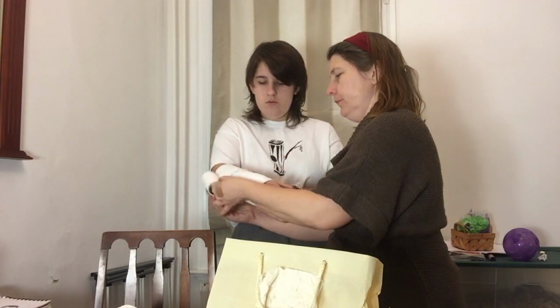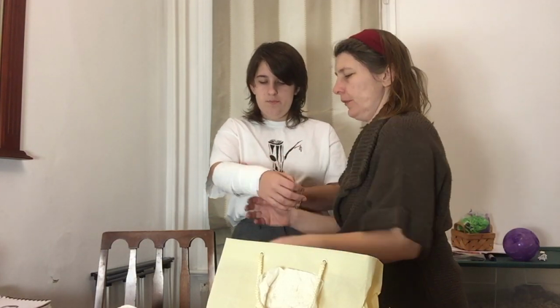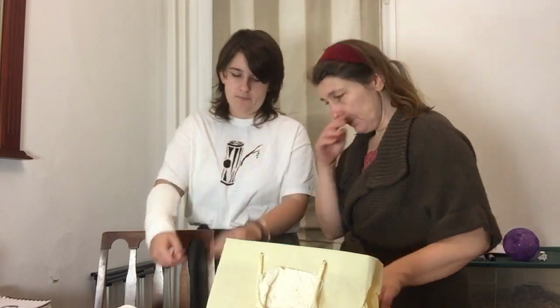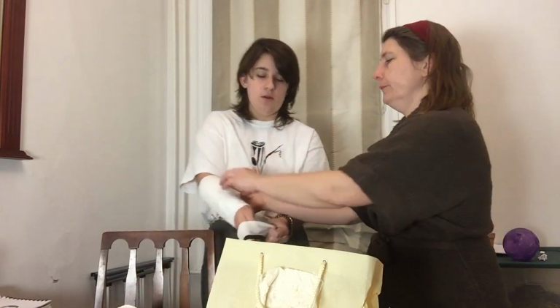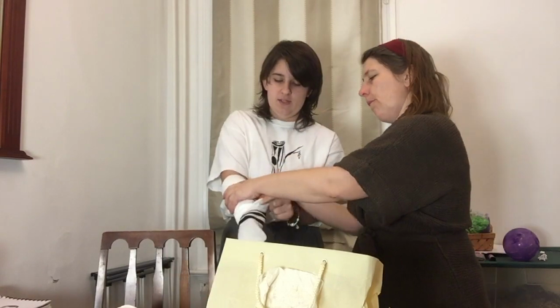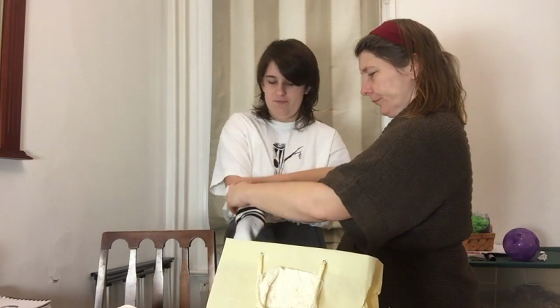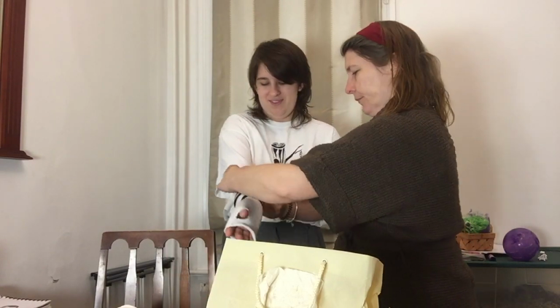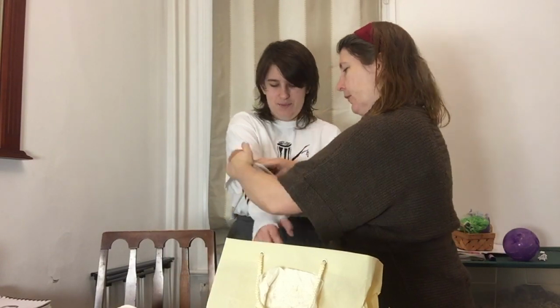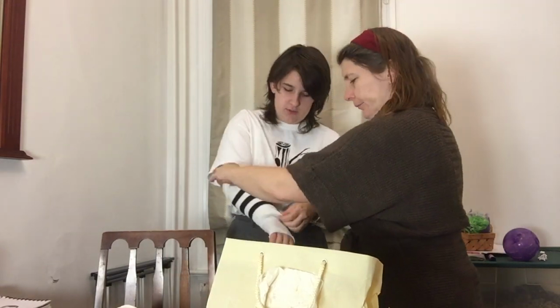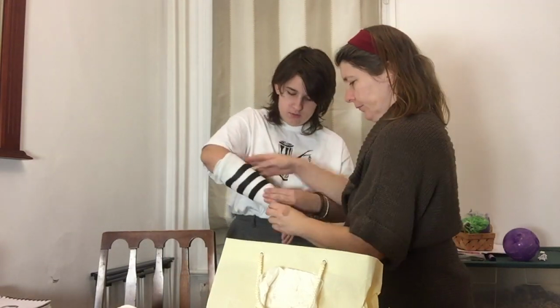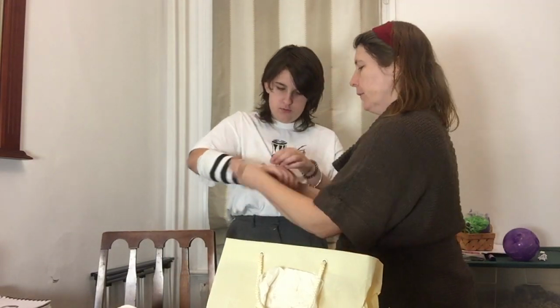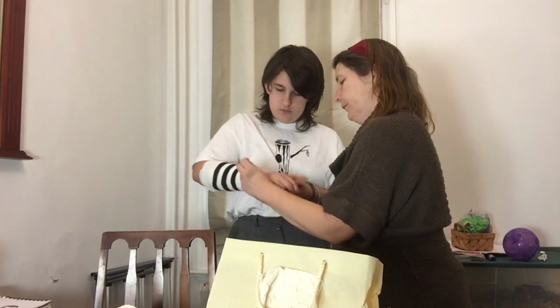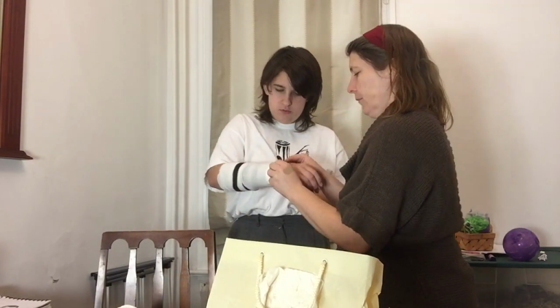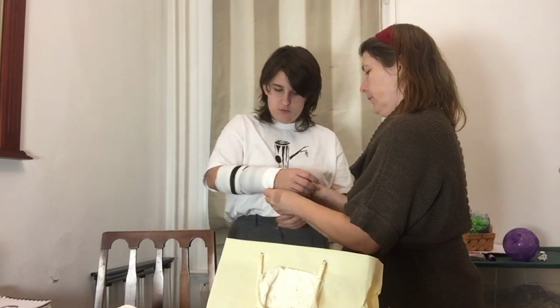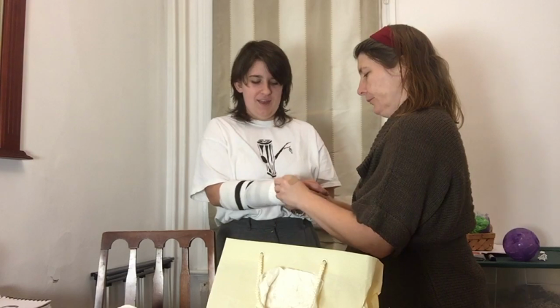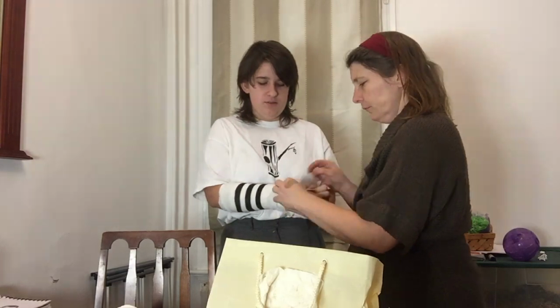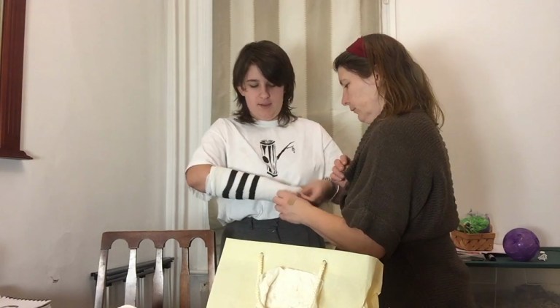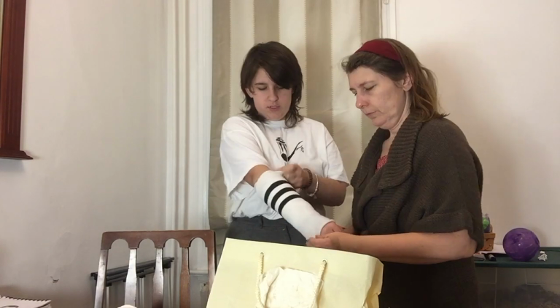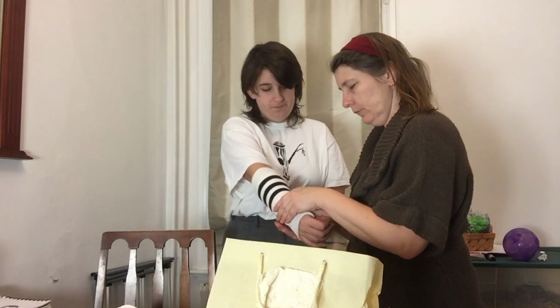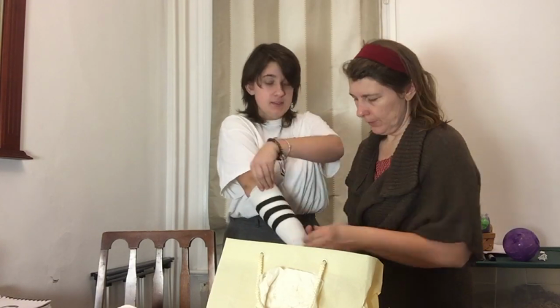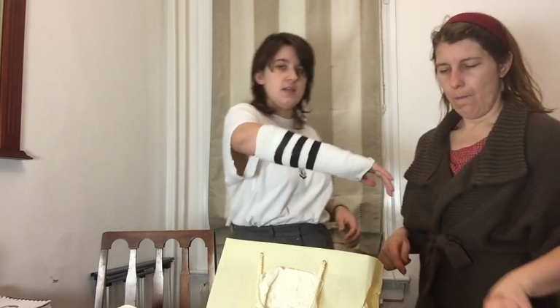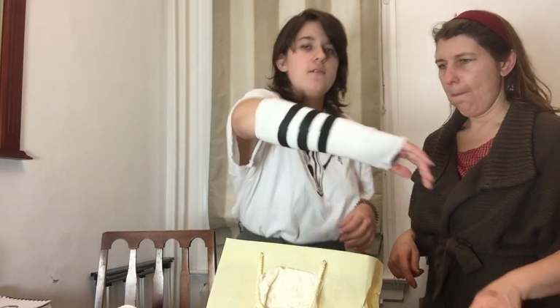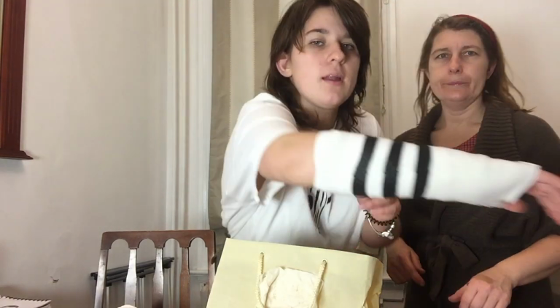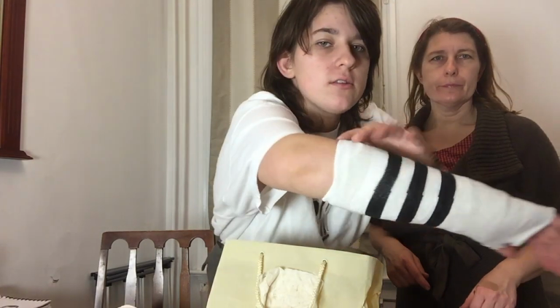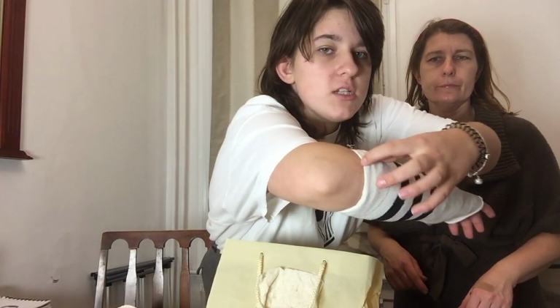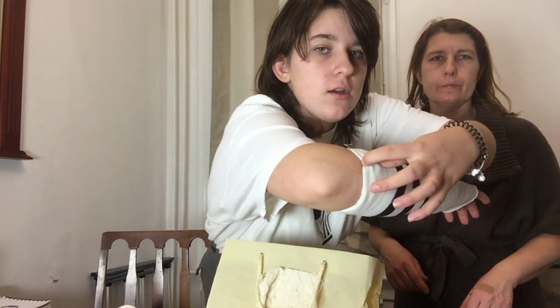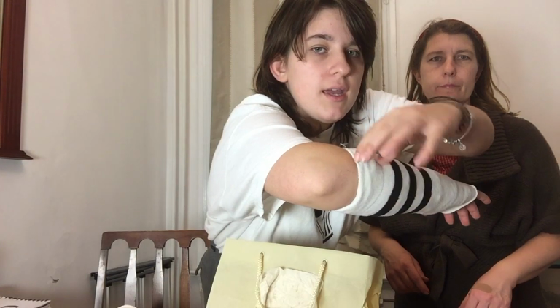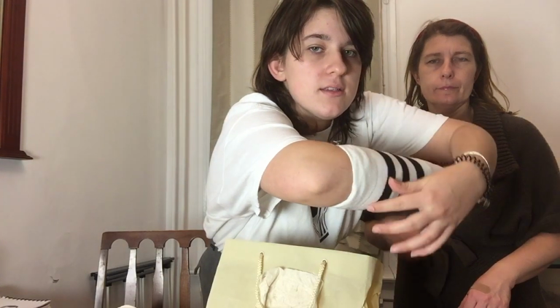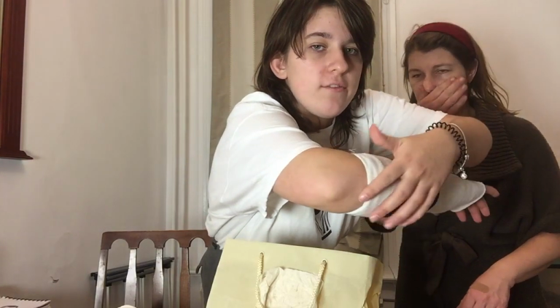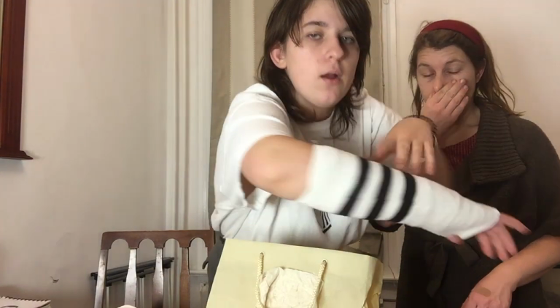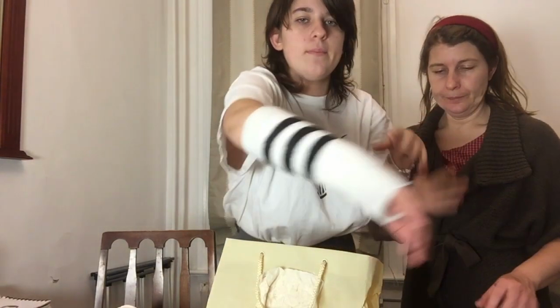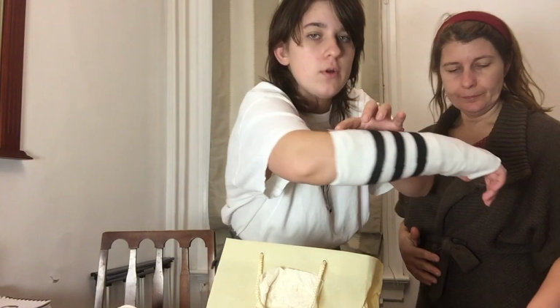You're going to want to put the other sock that you have cut to match your hand over top of layers of toilet paper and material. I bring it up close so you can see how much thicker it is away from my actual arm — where we're going to put the cast.